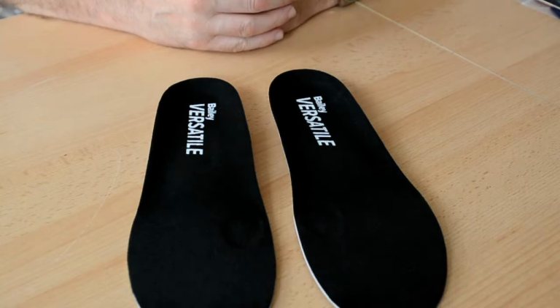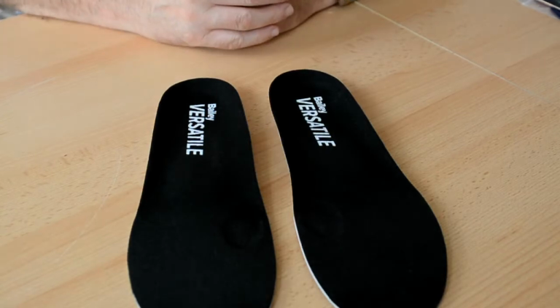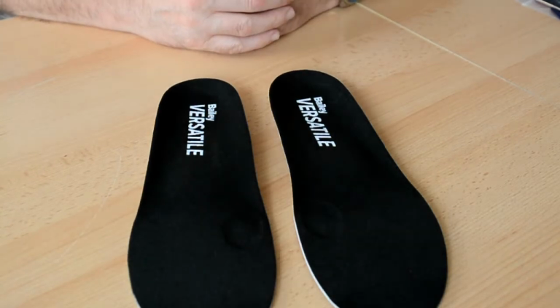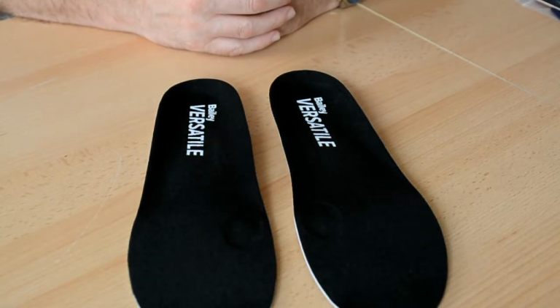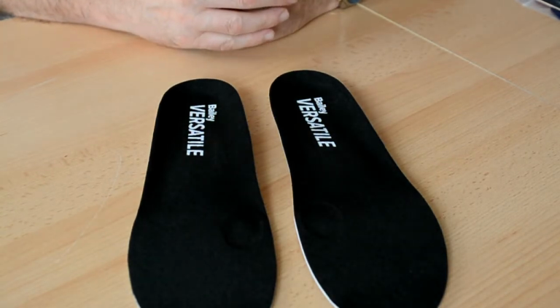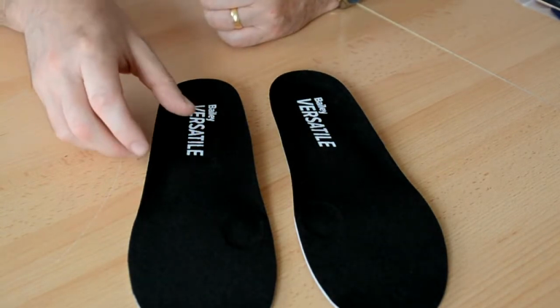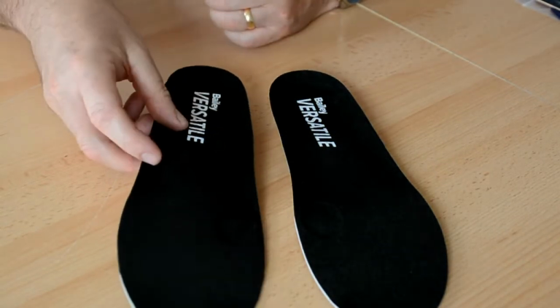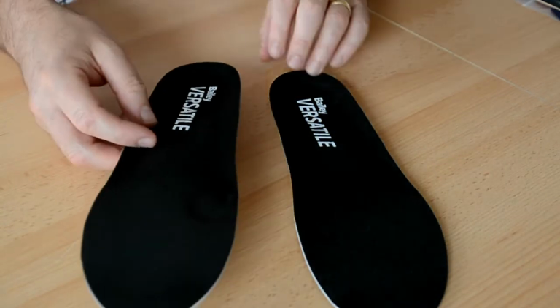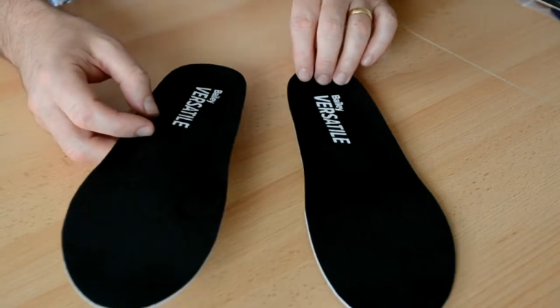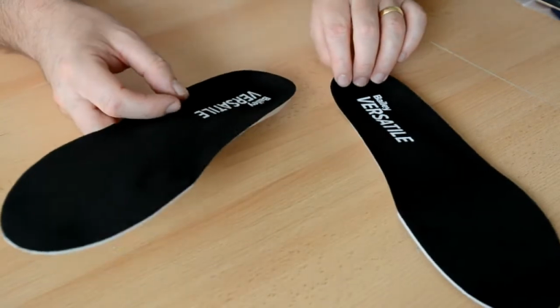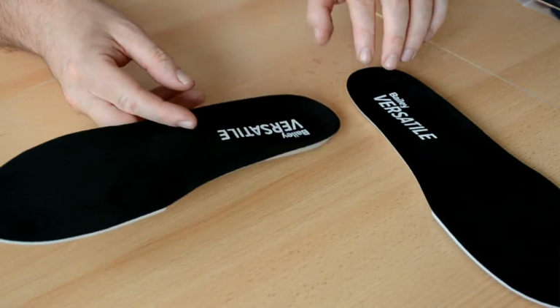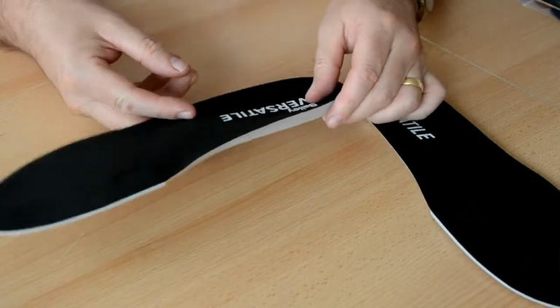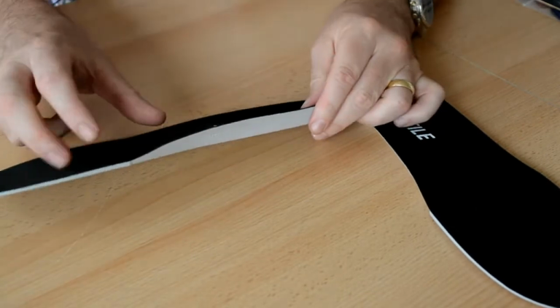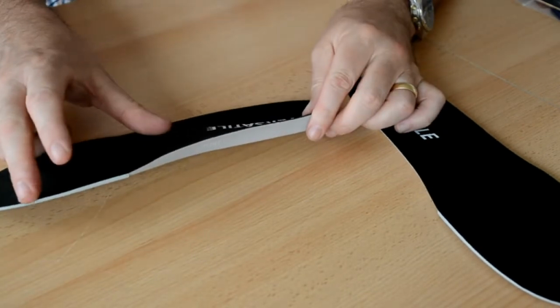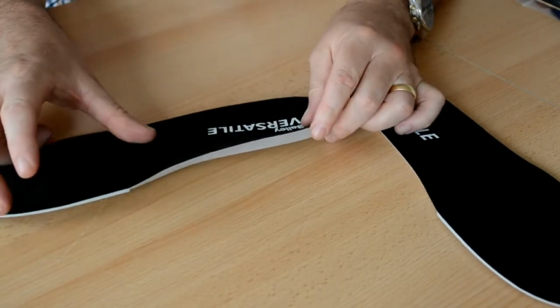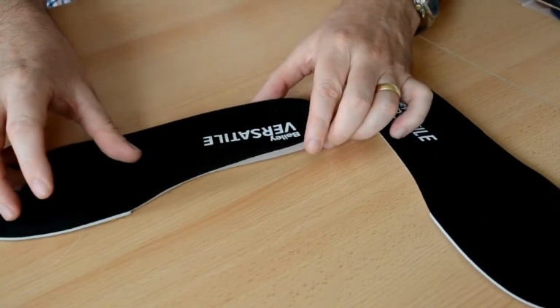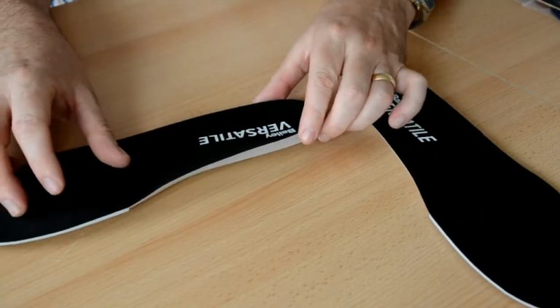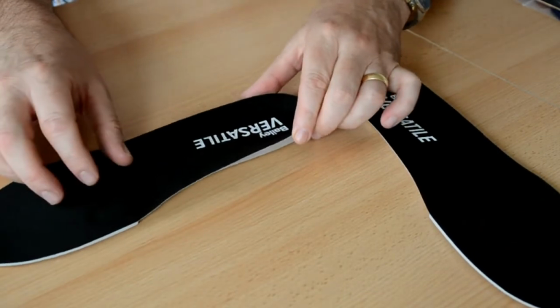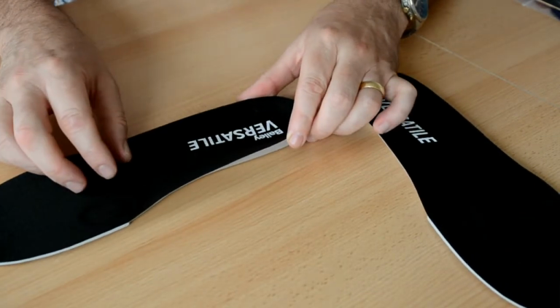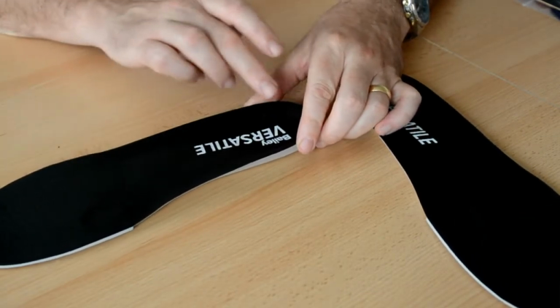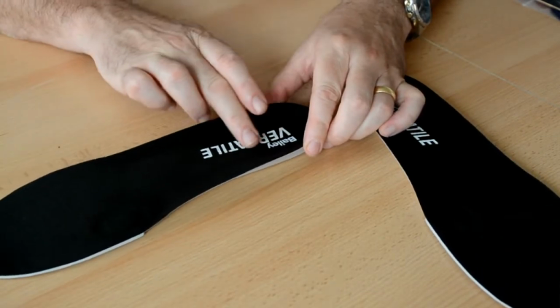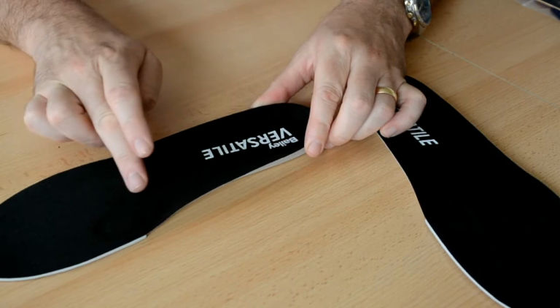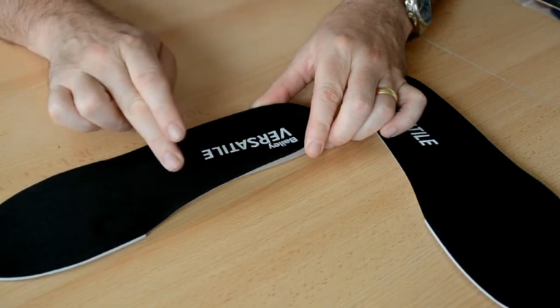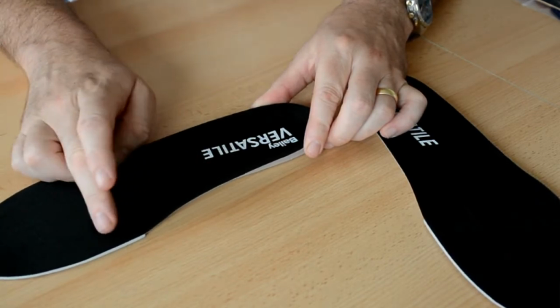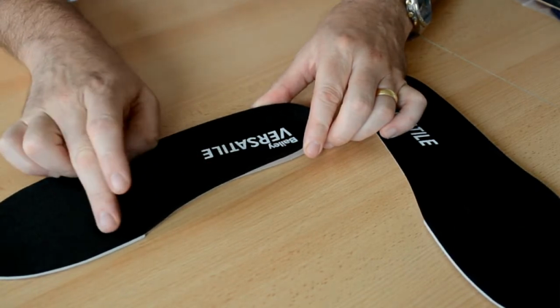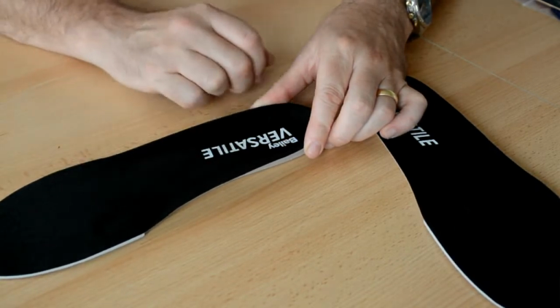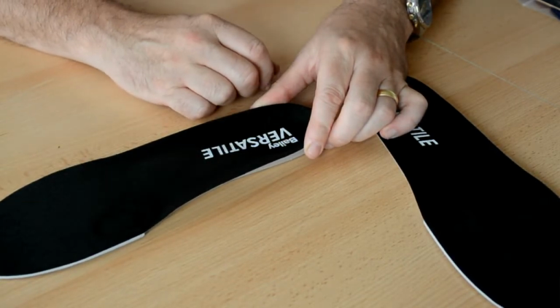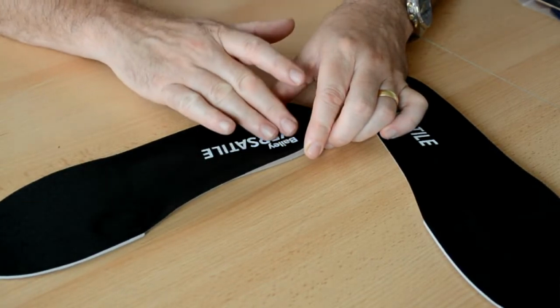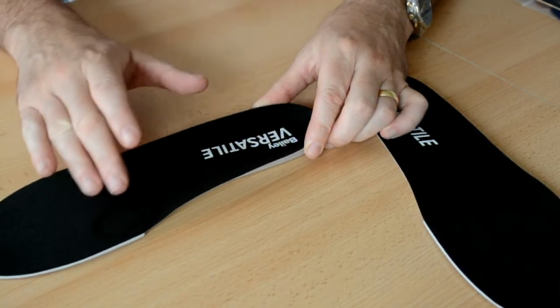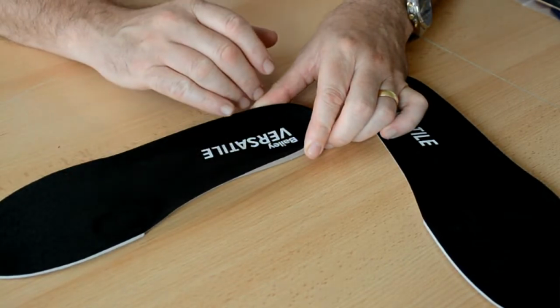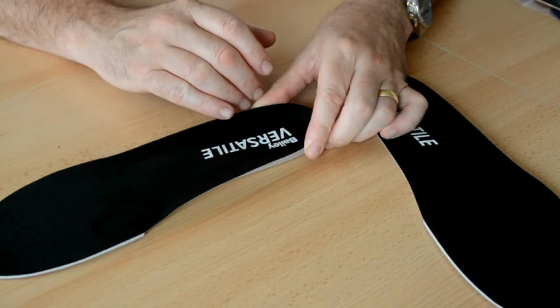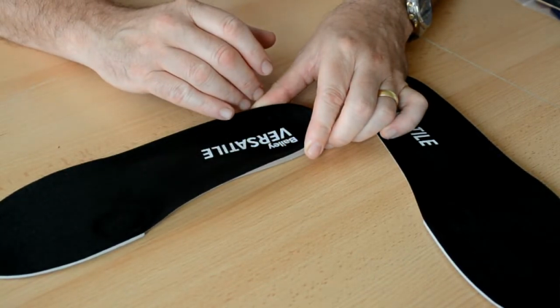These are the Bailey Versatile Insoles, sort of a general-purpose device. The Shore rating is around about 30 to 35. They each come with a midfoot saddle and a first-rate dowel, with the idea of controlling sagittal plane movement within the foot.